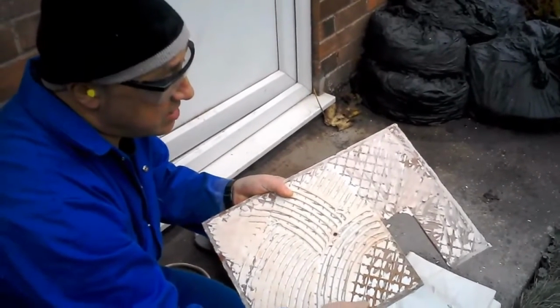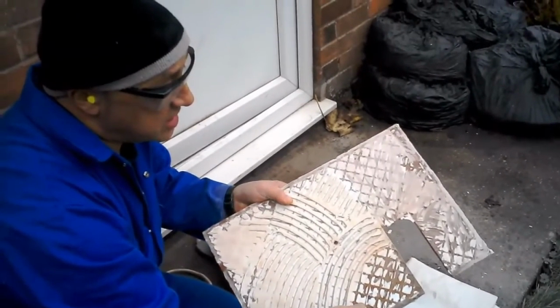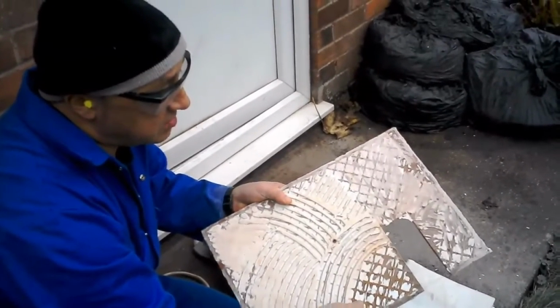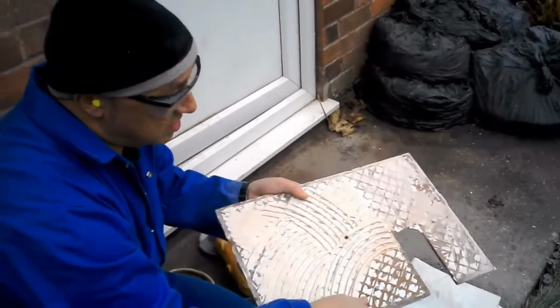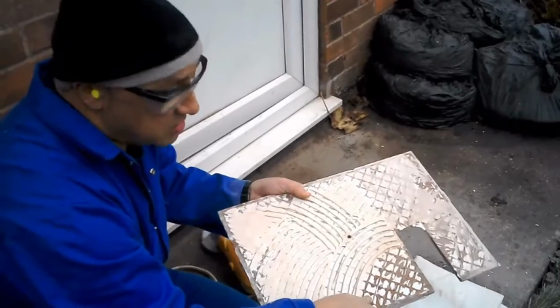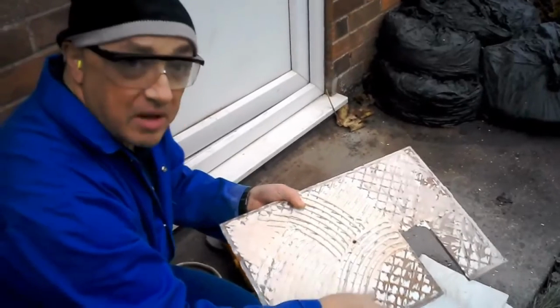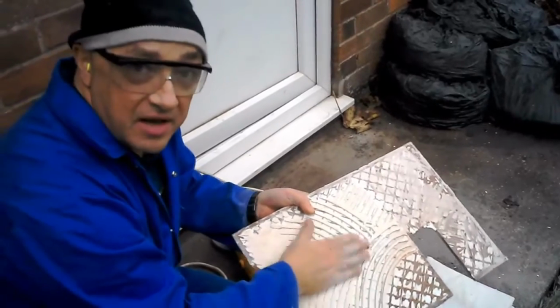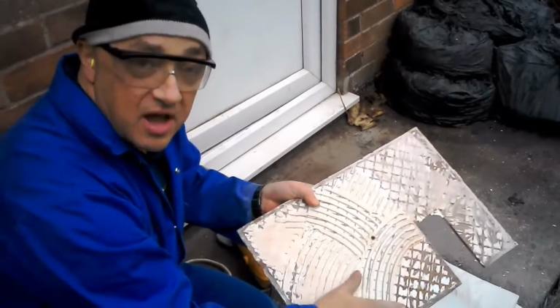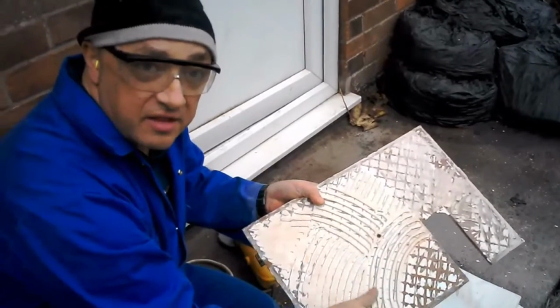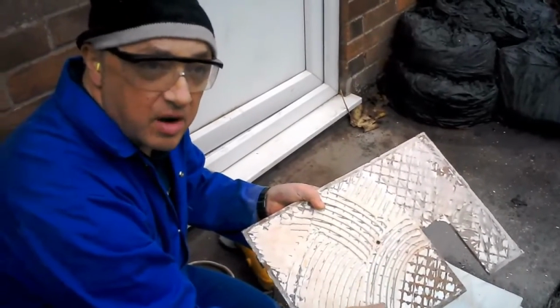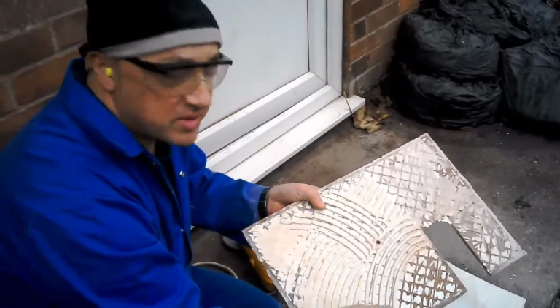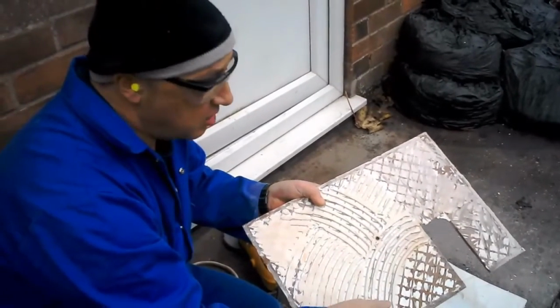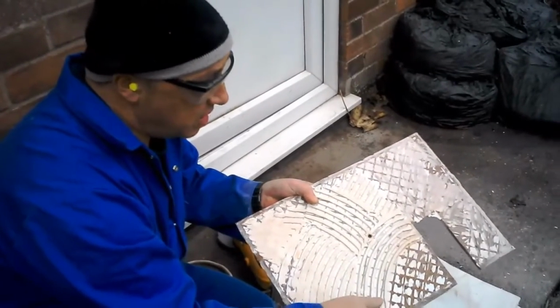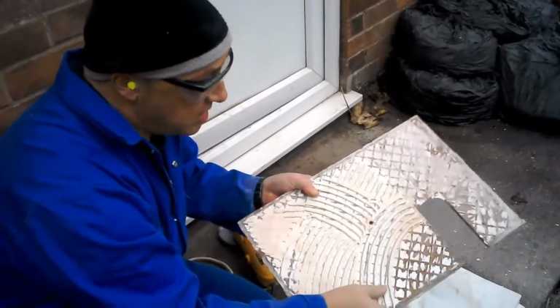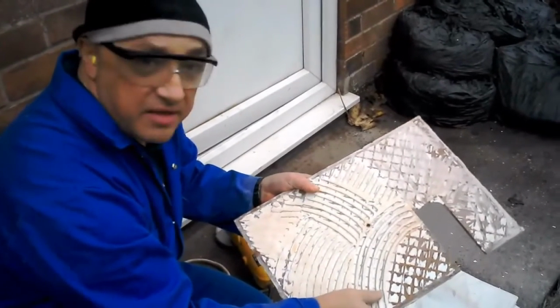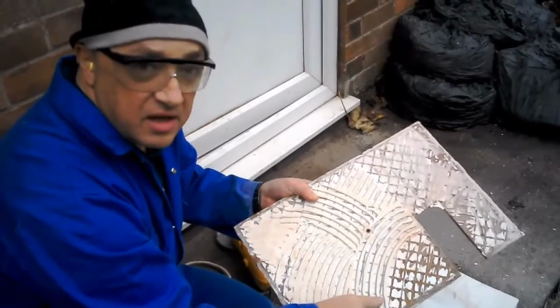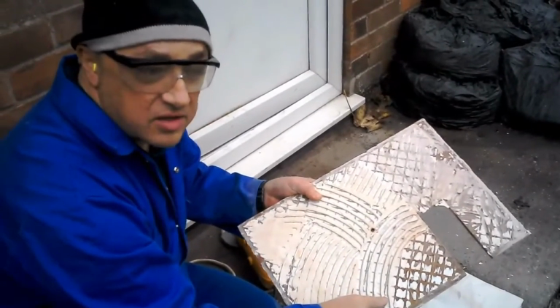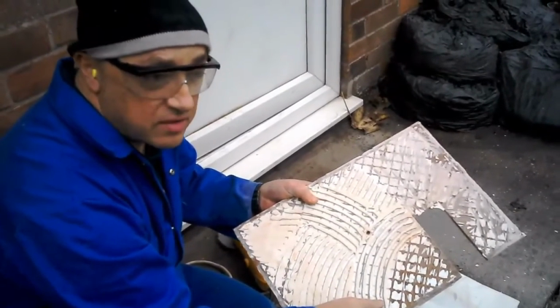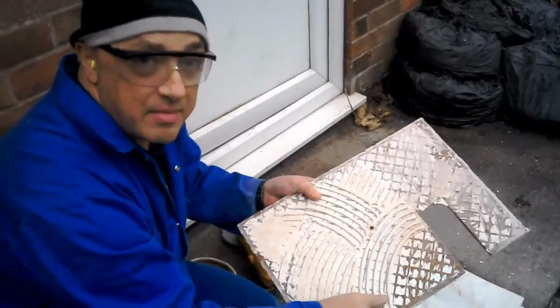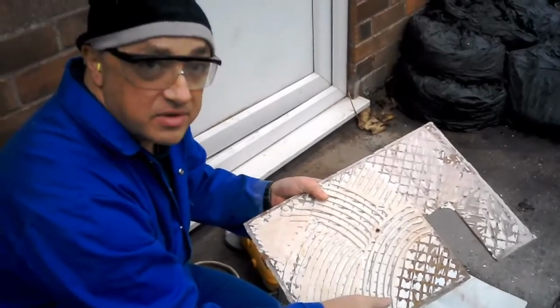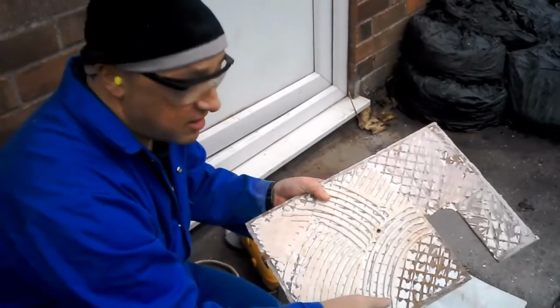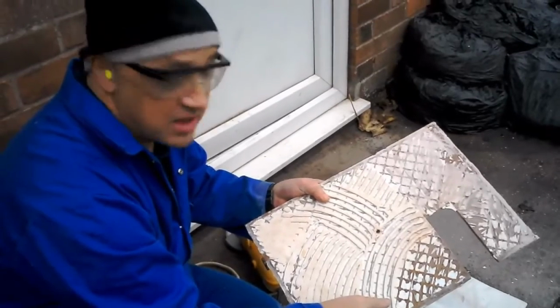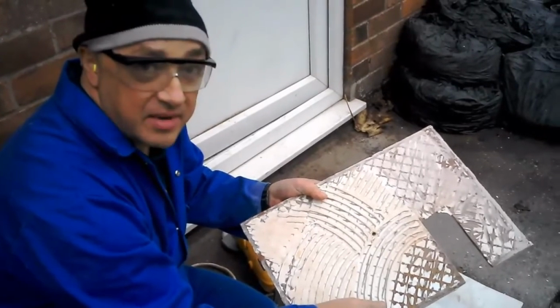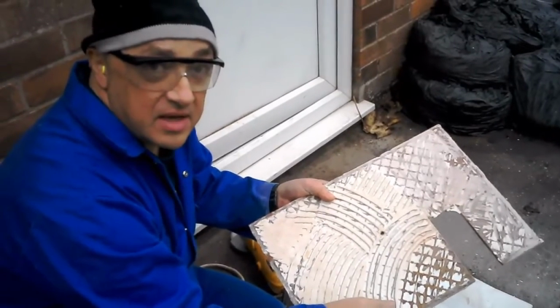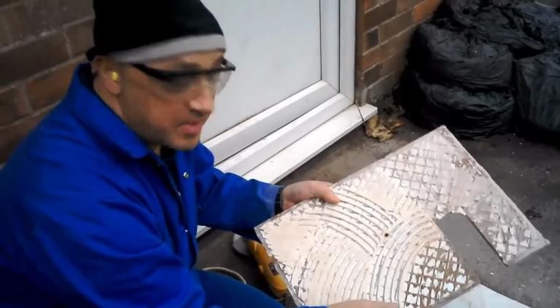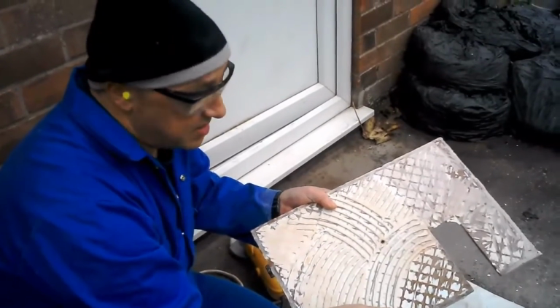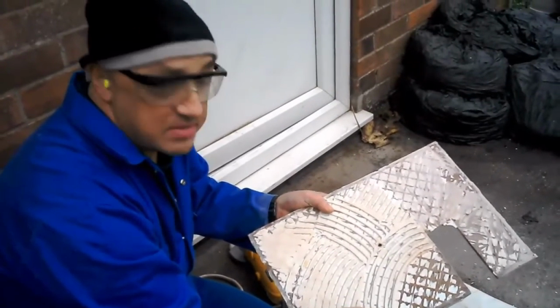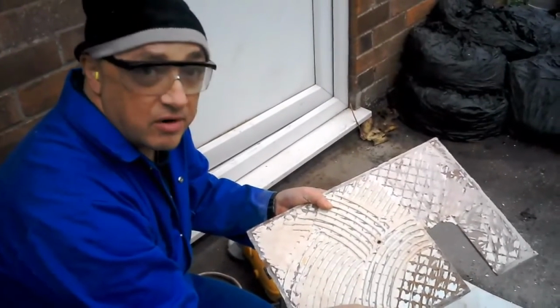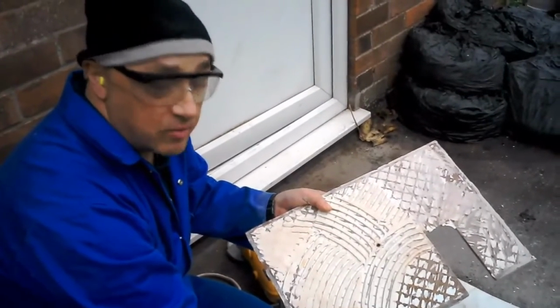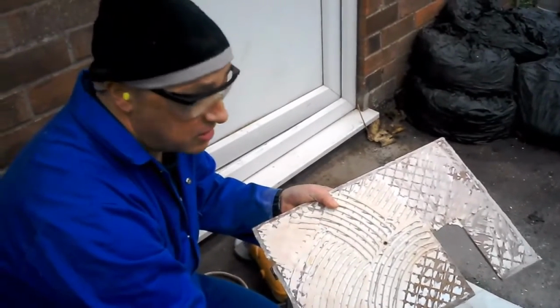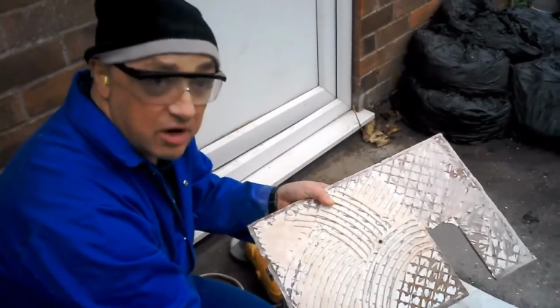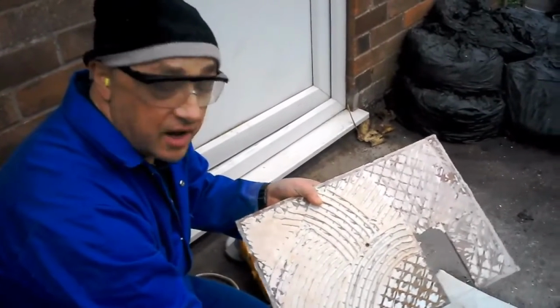Somebody else suggested using a belt sander and I think that might work, but it would take a long while. I talked to a family member who's in the trade and he gave me the best tip and it seems to be working real well, so I'll just show you now.